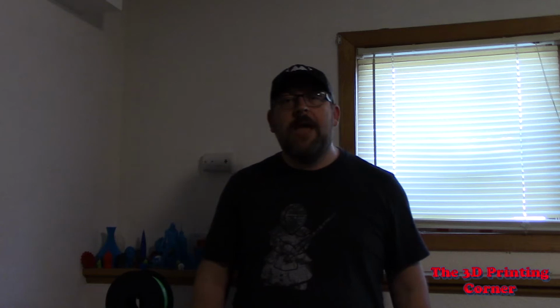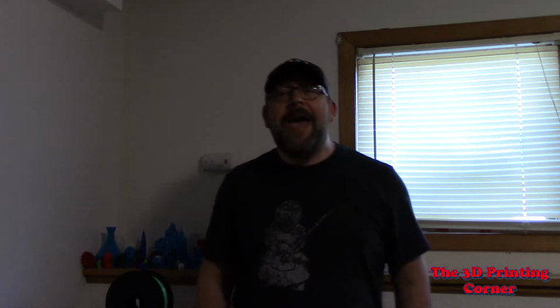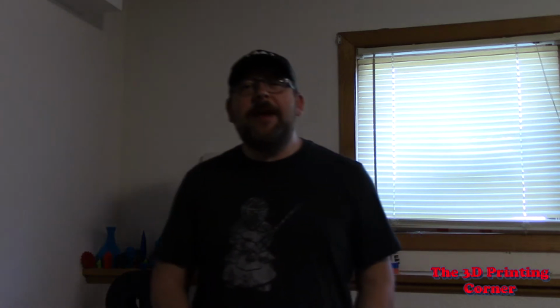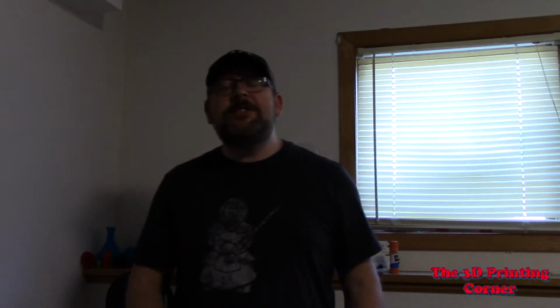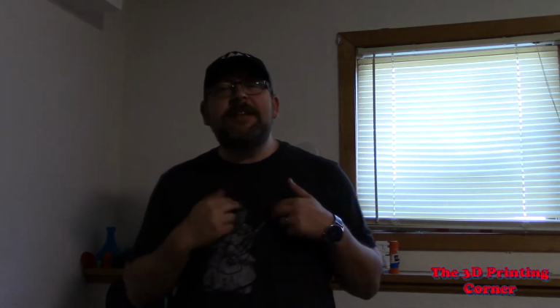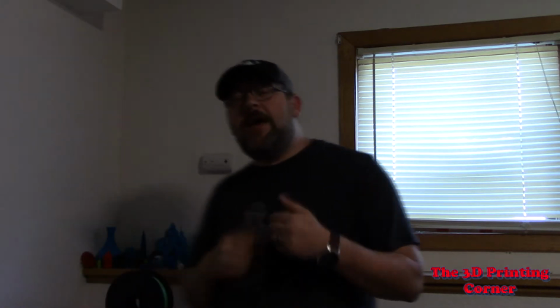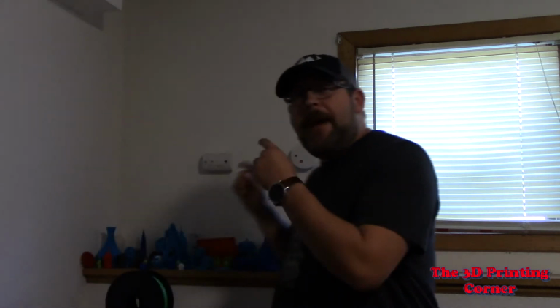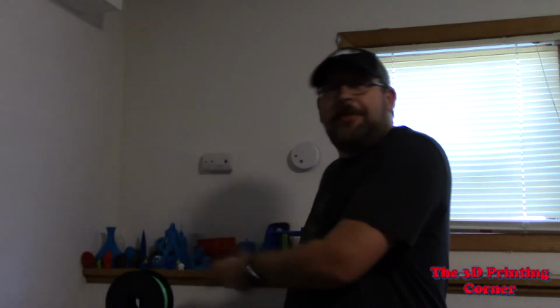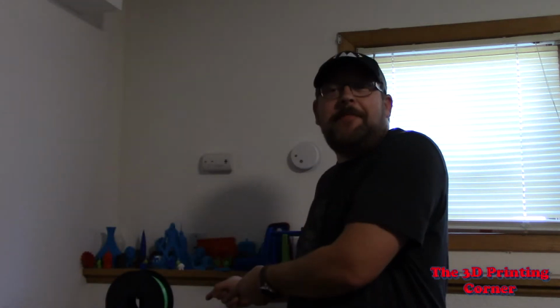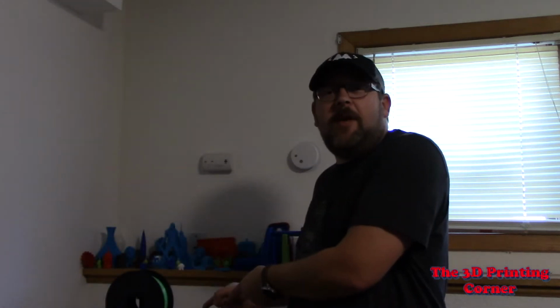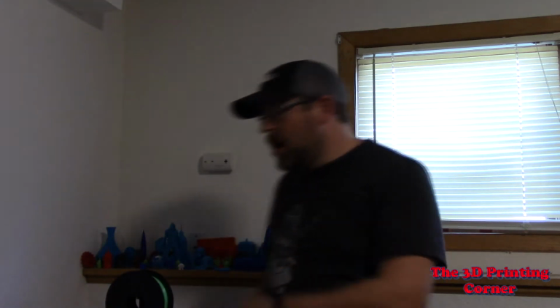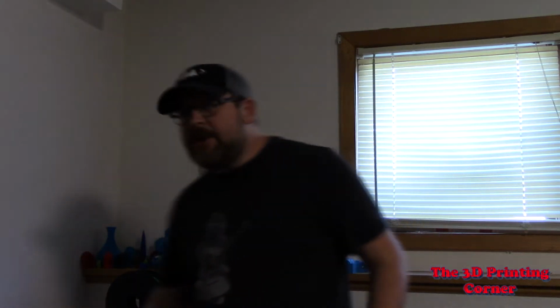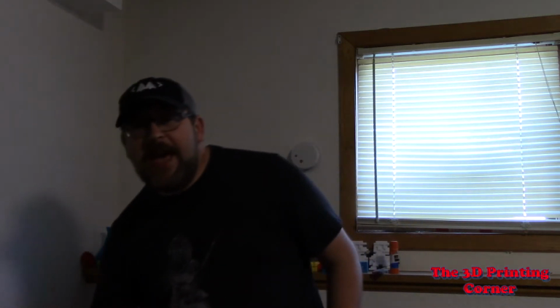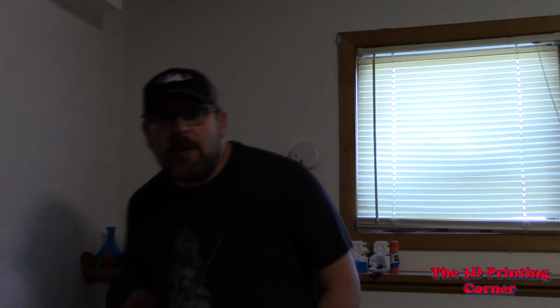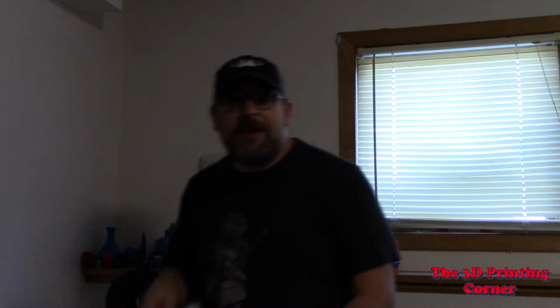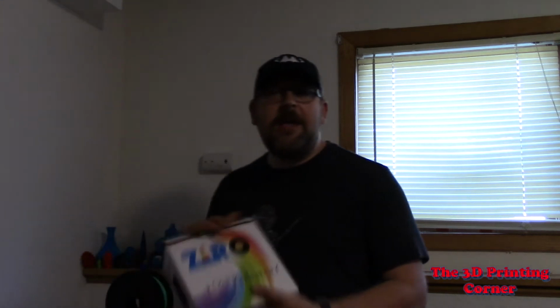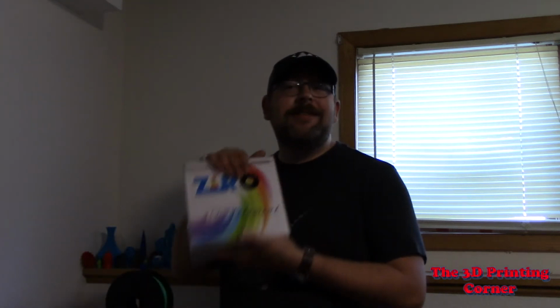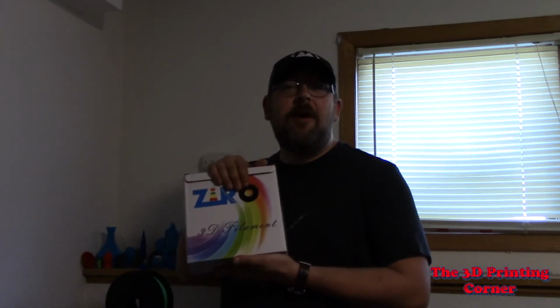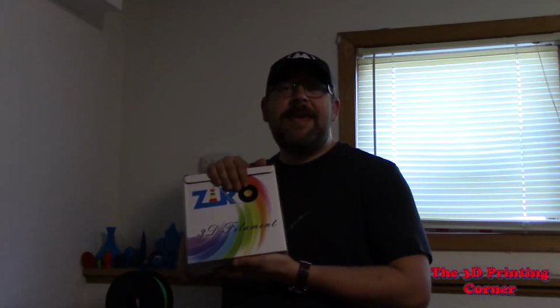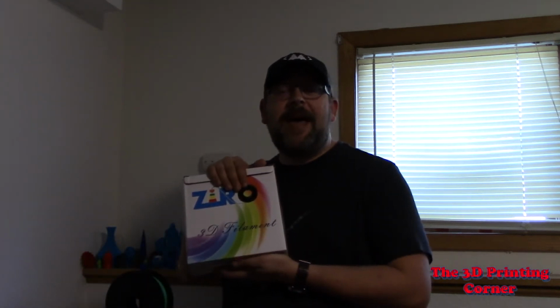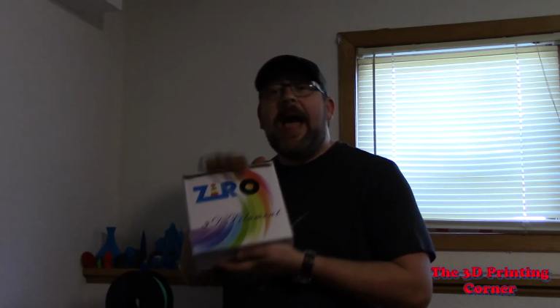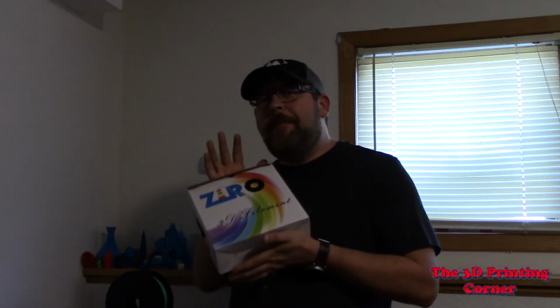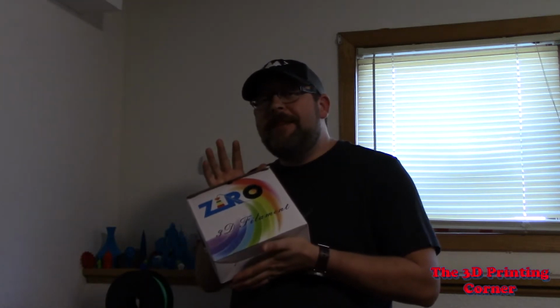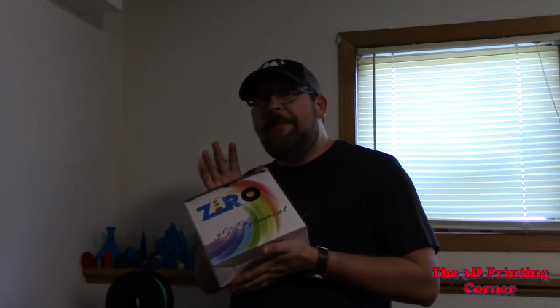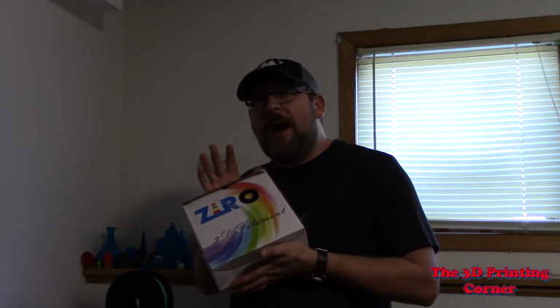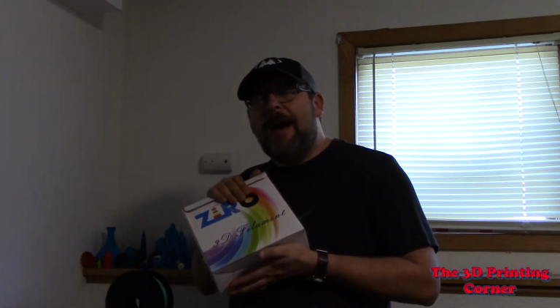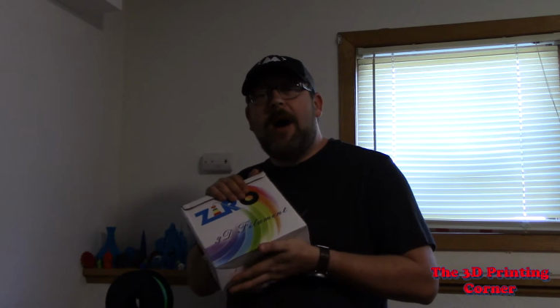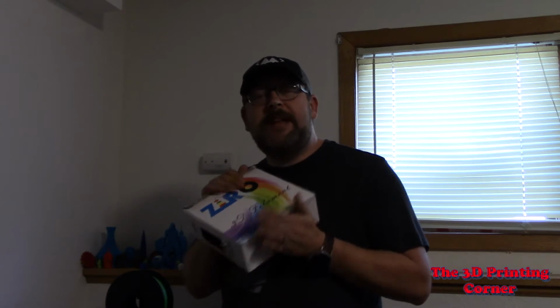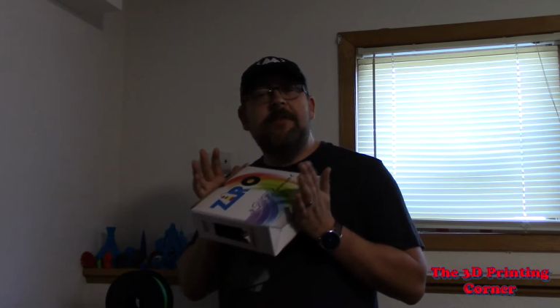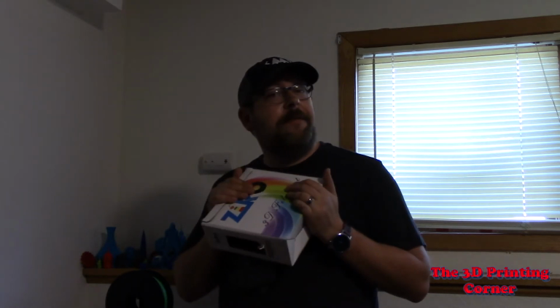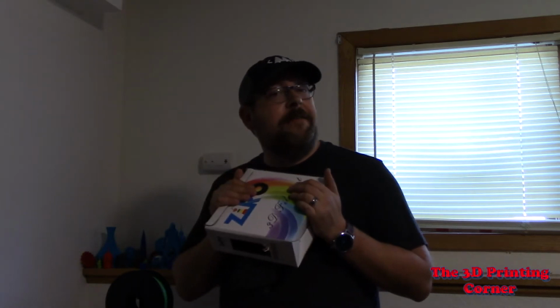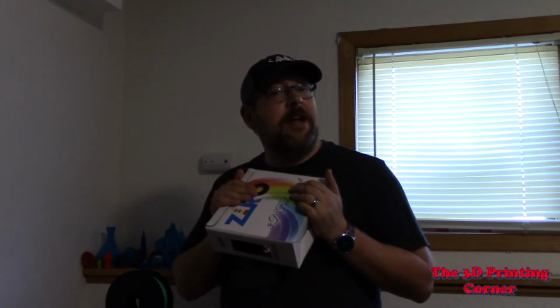Hey everybody, it's Jason and welcome back to the 3D Printing Corner. So today we're going to be talking about Zero PLA. I've been printing with this stuff for a while now. Stay tuned if you want to find out if it's any good.